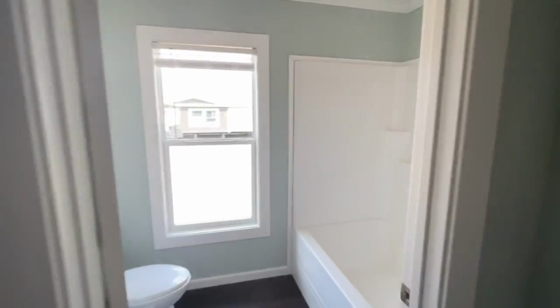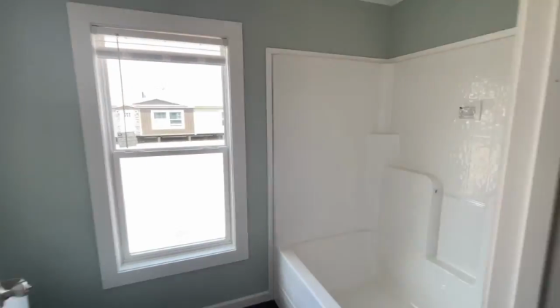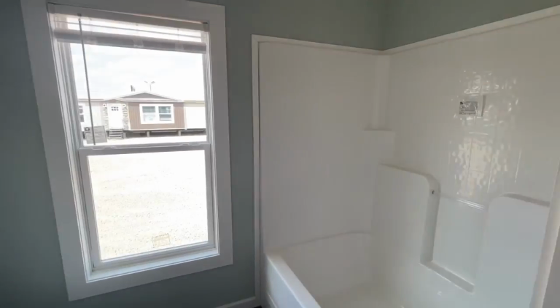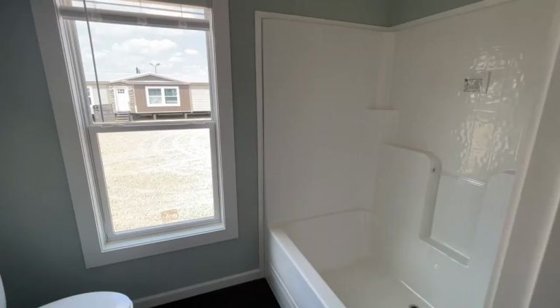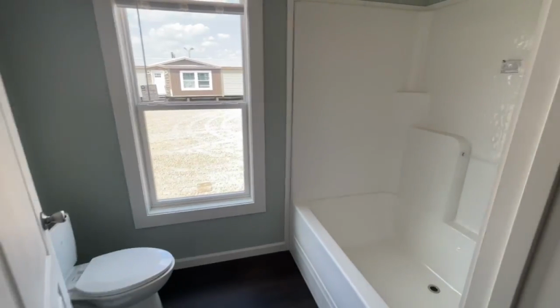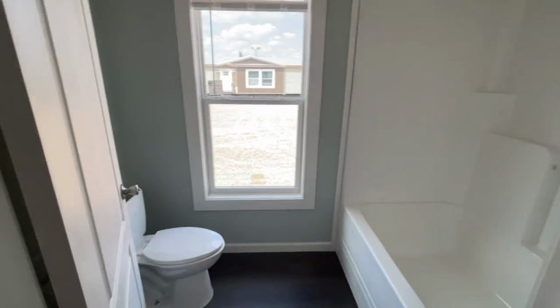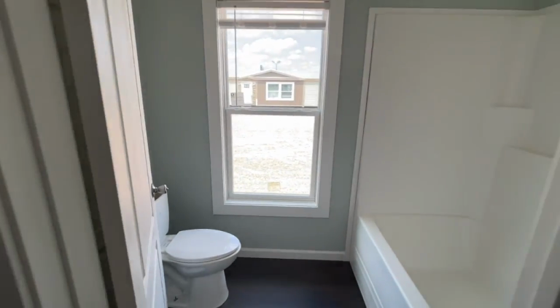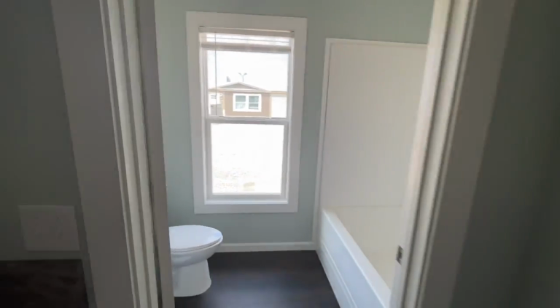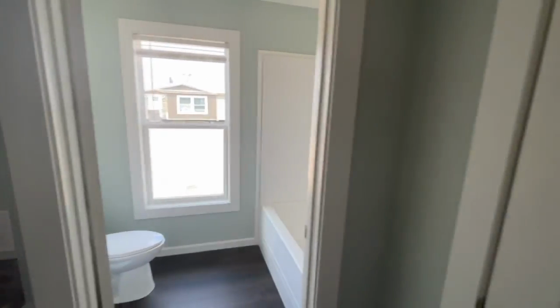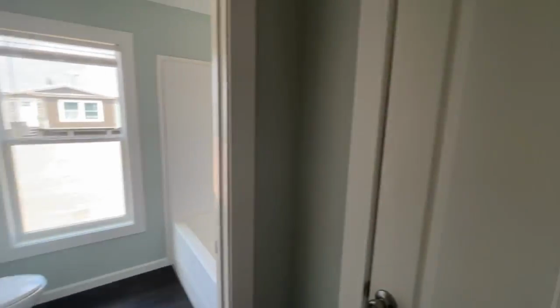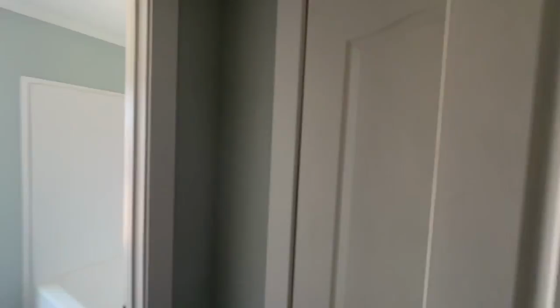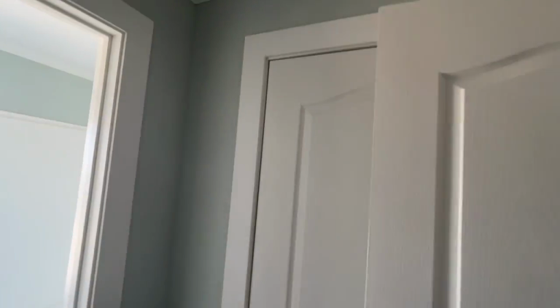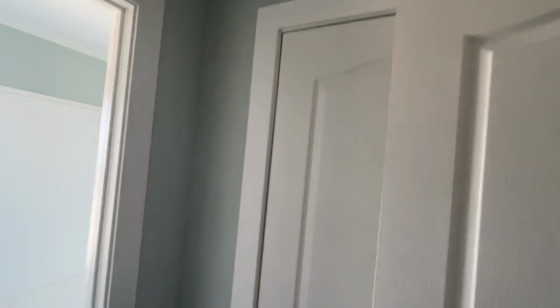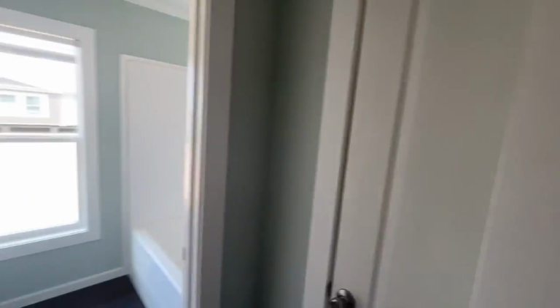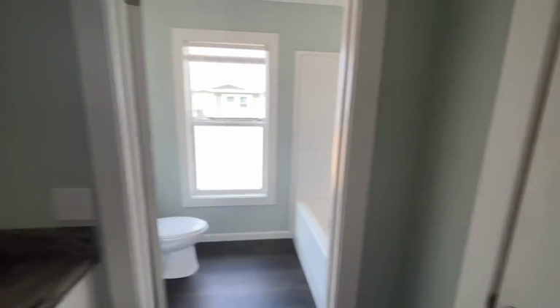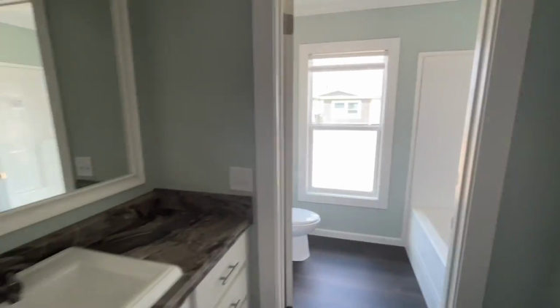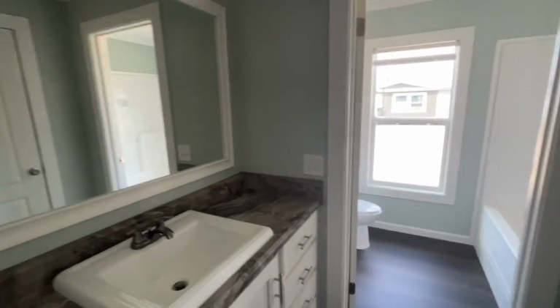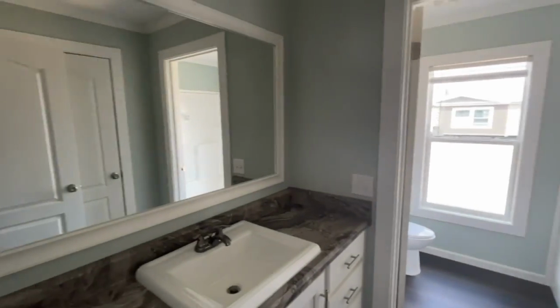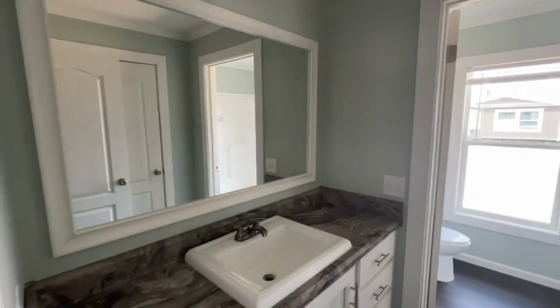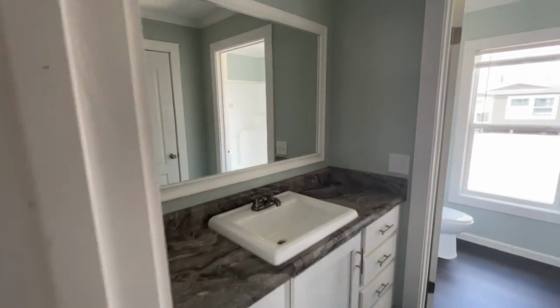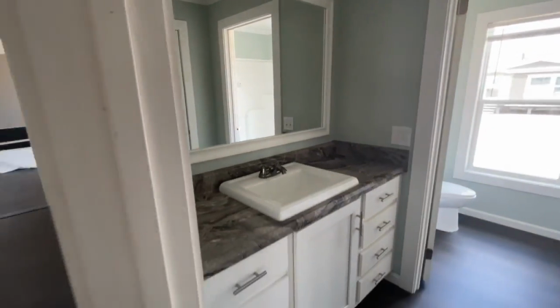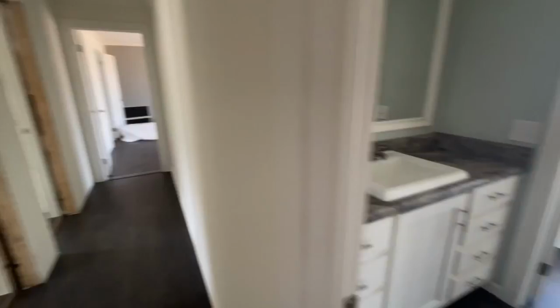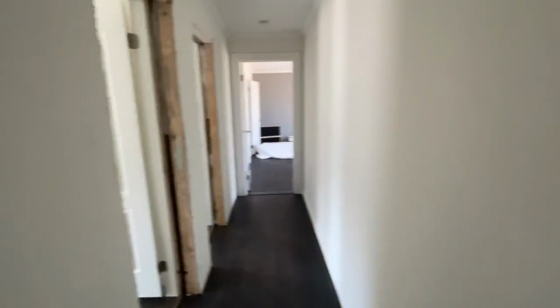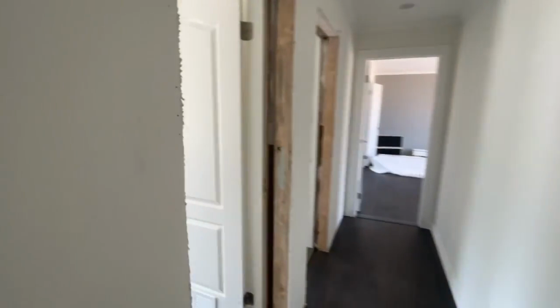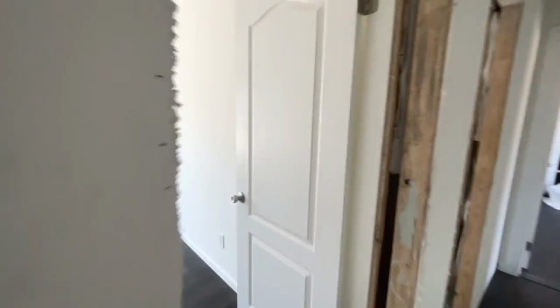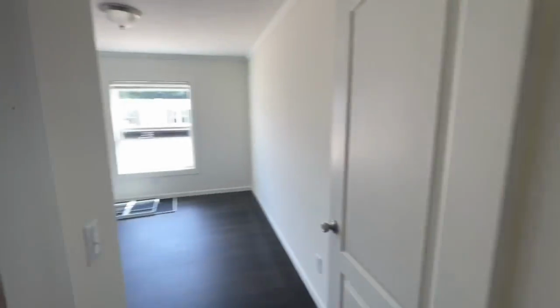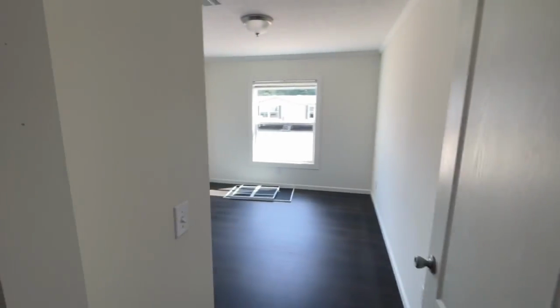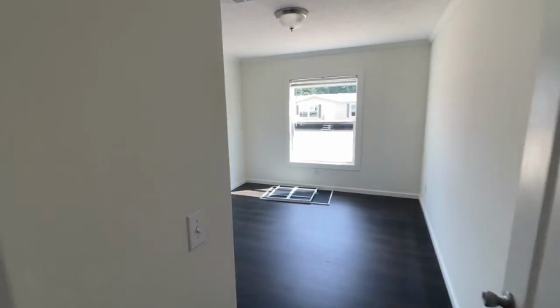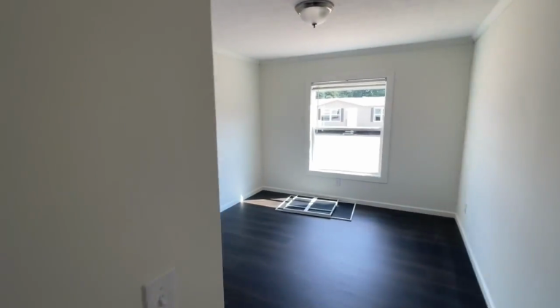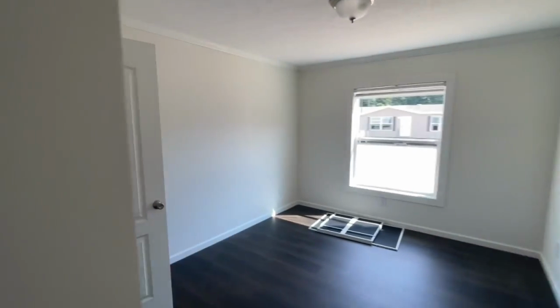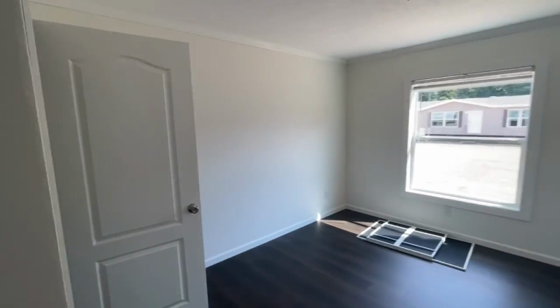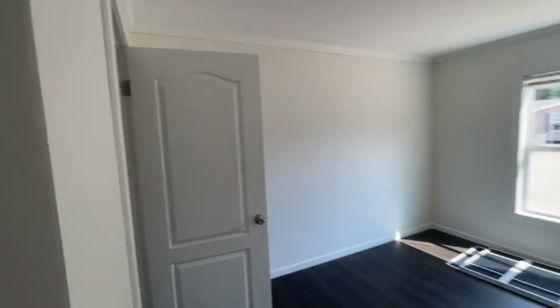All right, now we're on to the guest bathroom. Don't forget guys, metal roof on the house. Fully floated sheetrock. It's what you want.